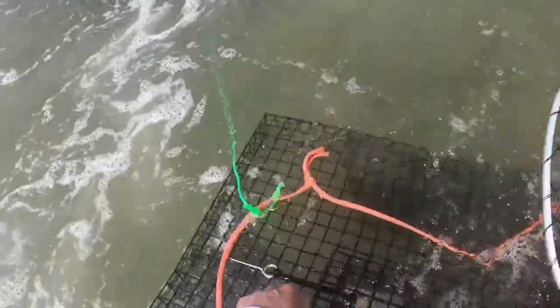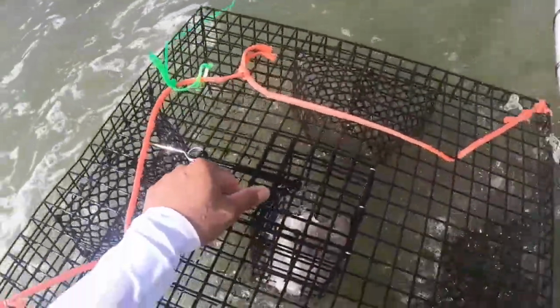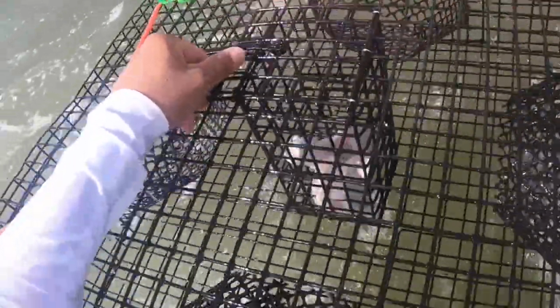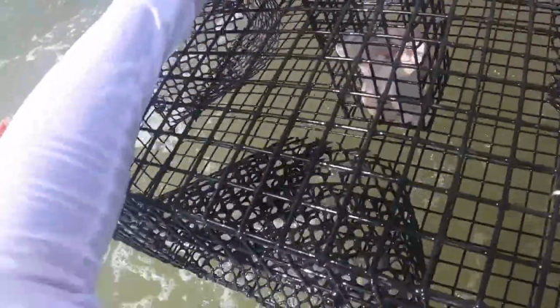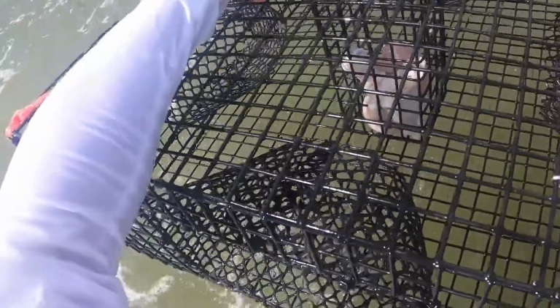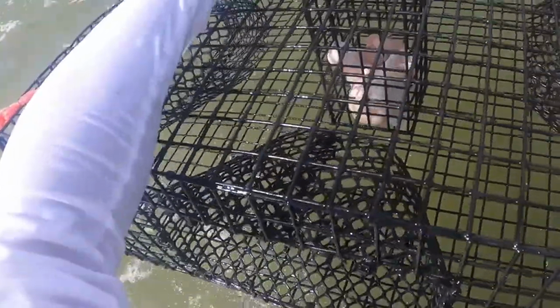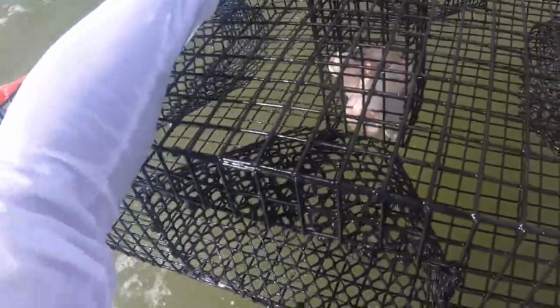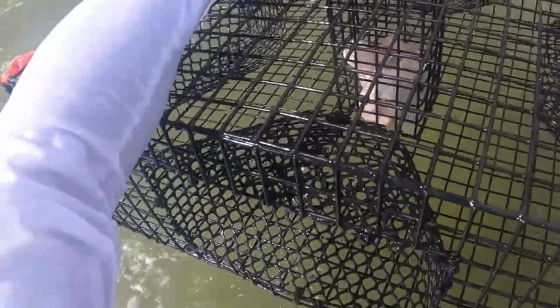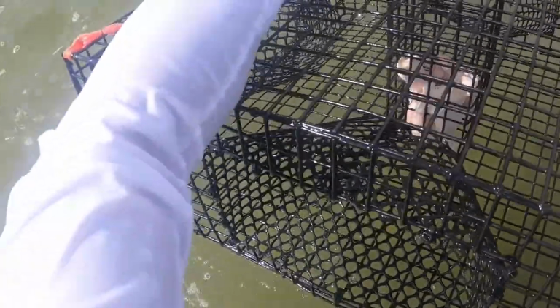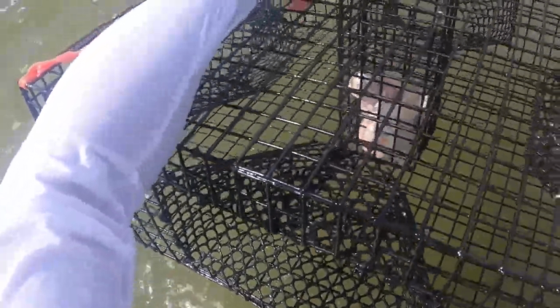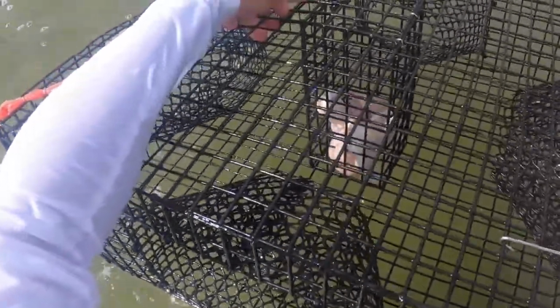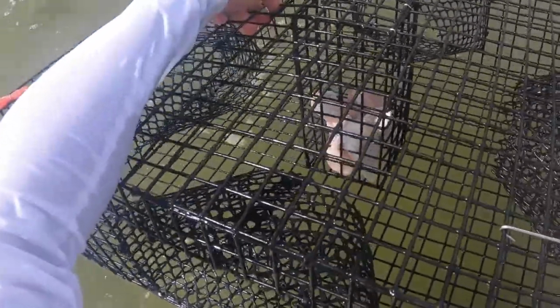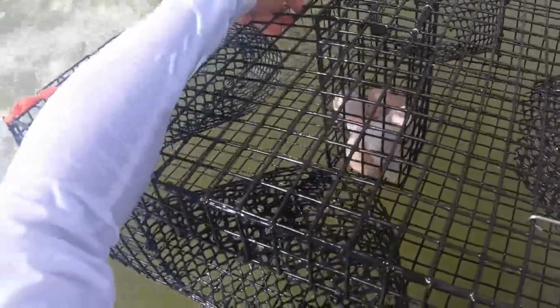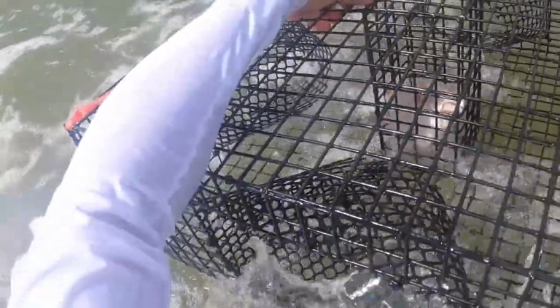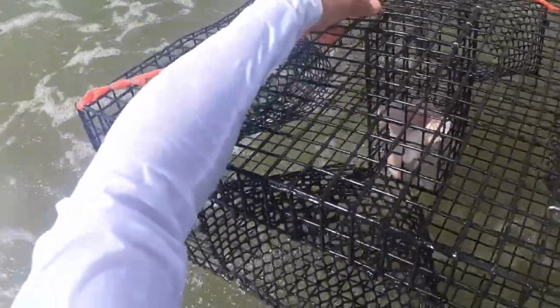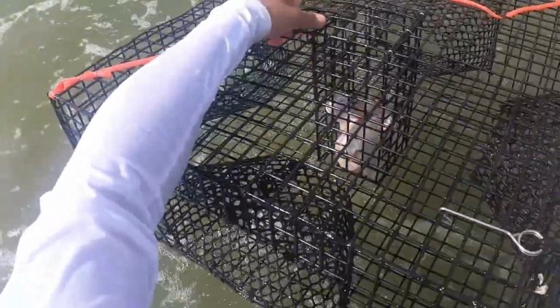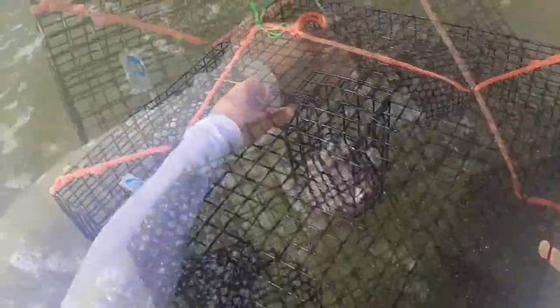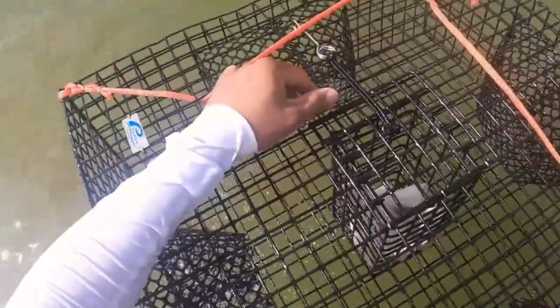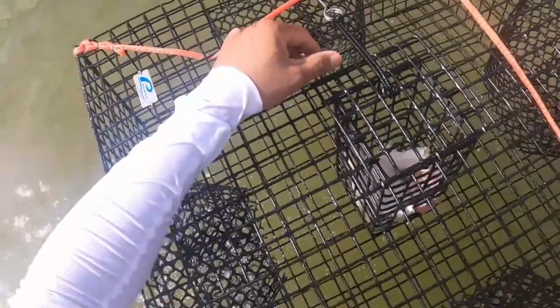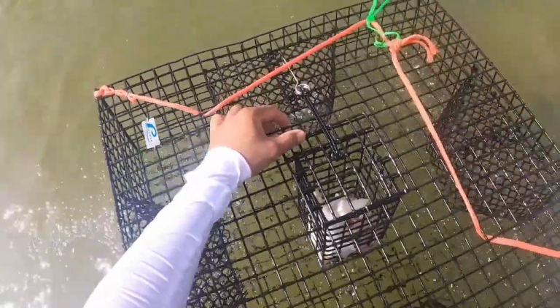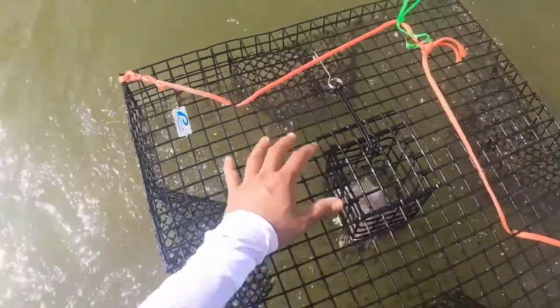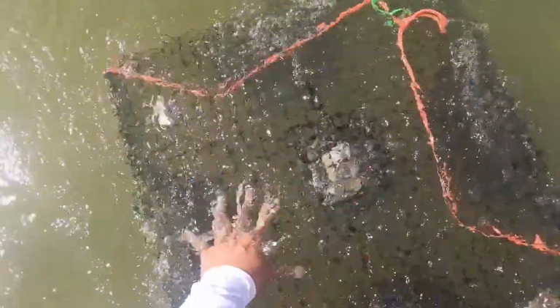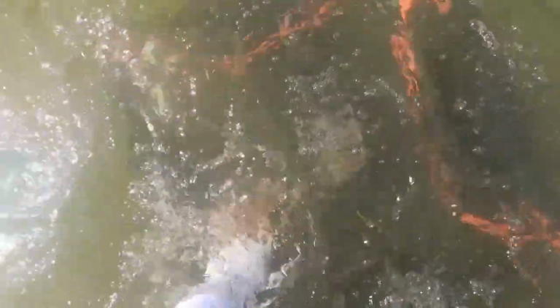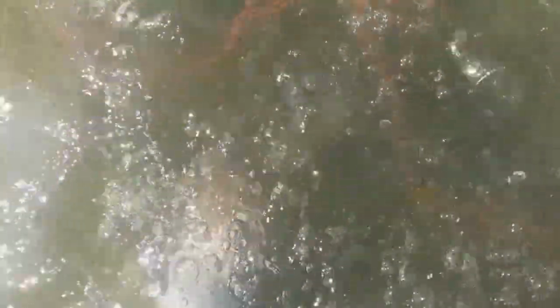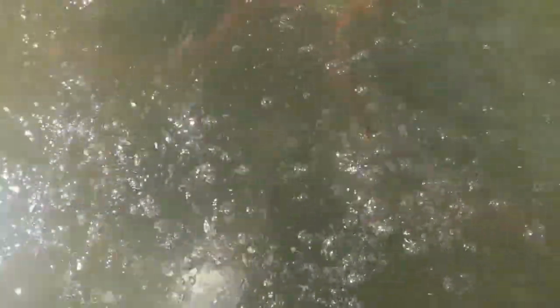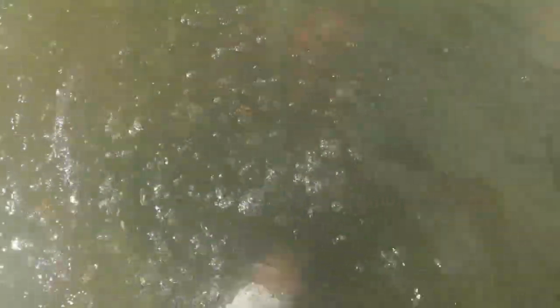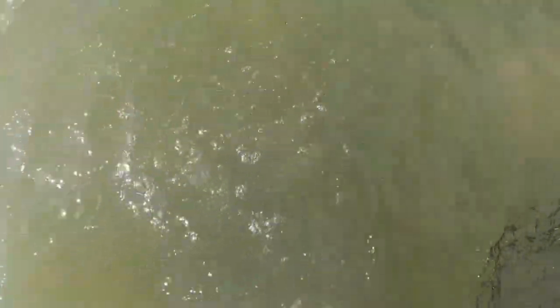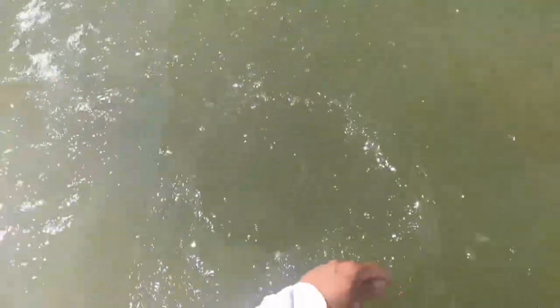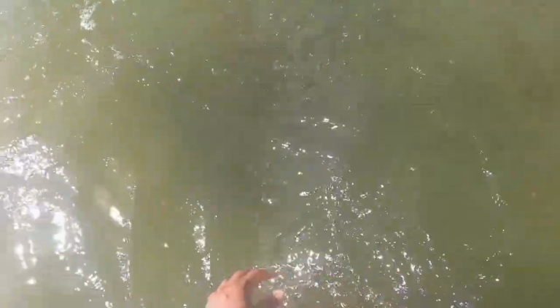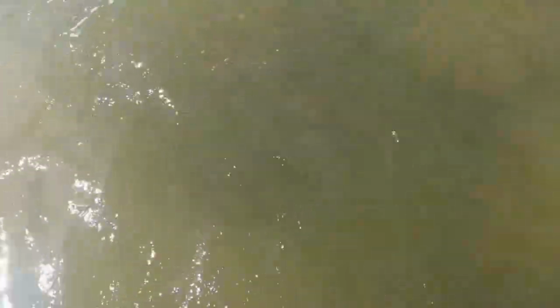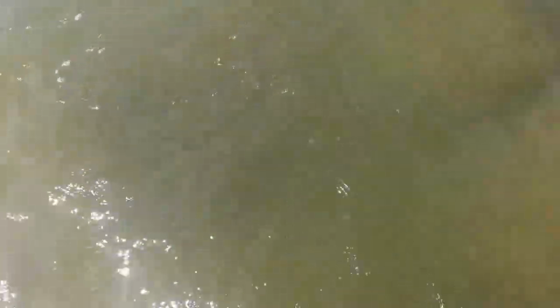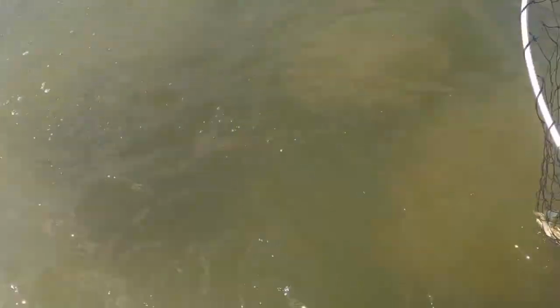This one you can order from eBay — only like $55. Okay, you see the chicken? Just drop it. We check every five to ten minutes.